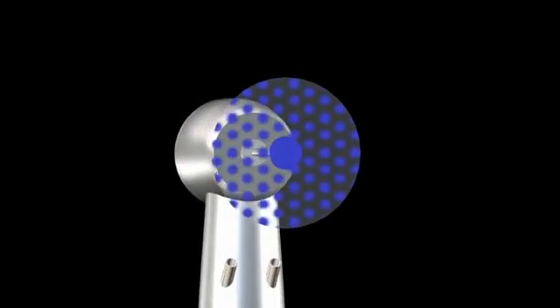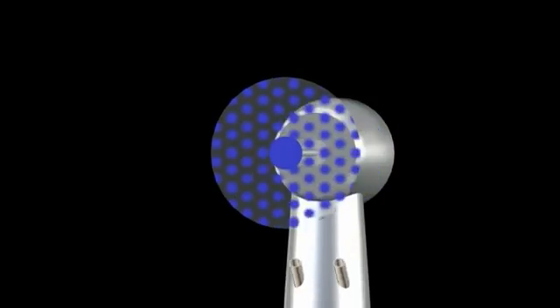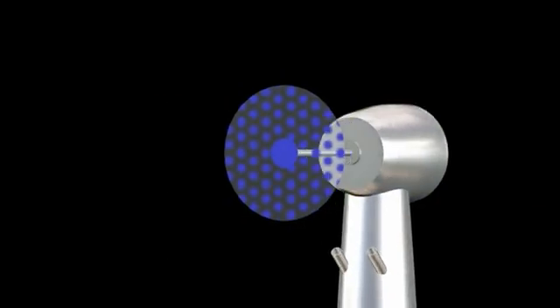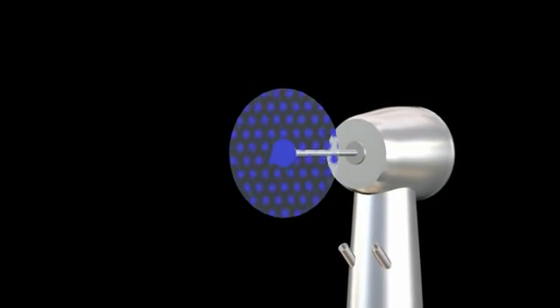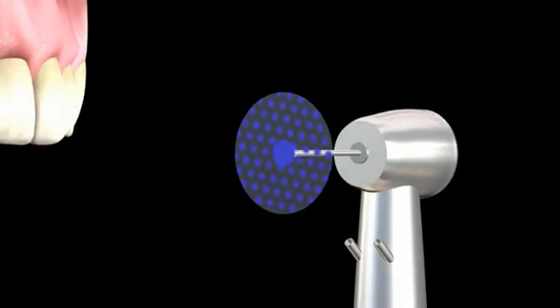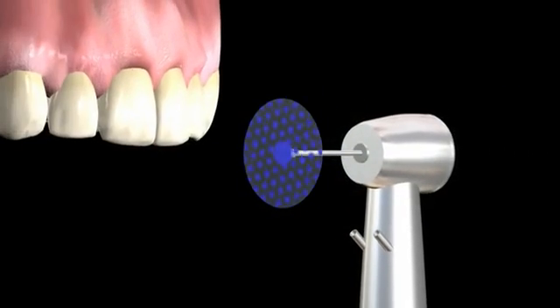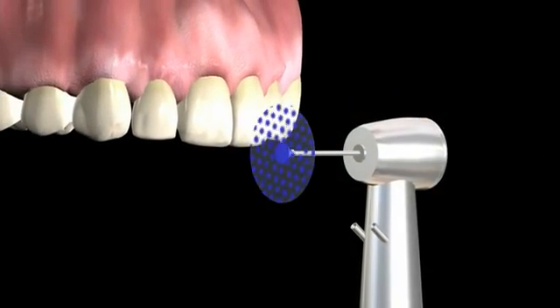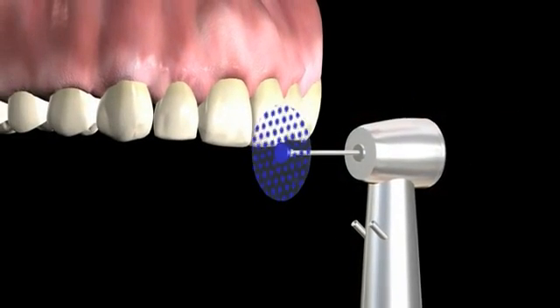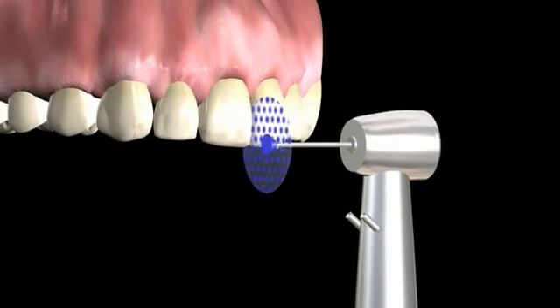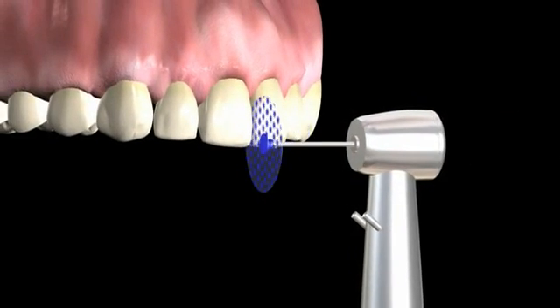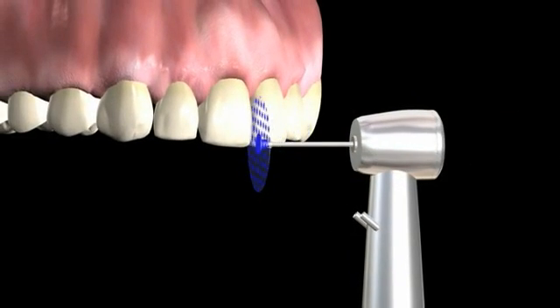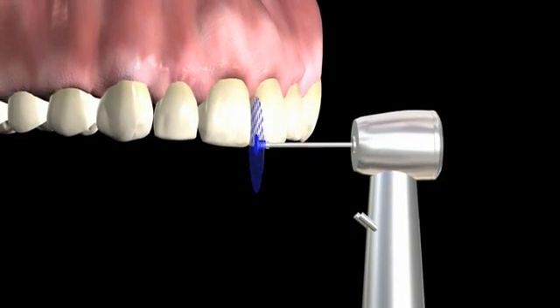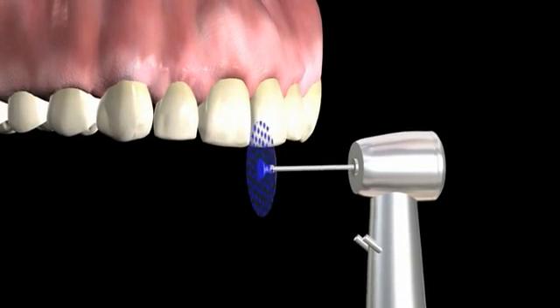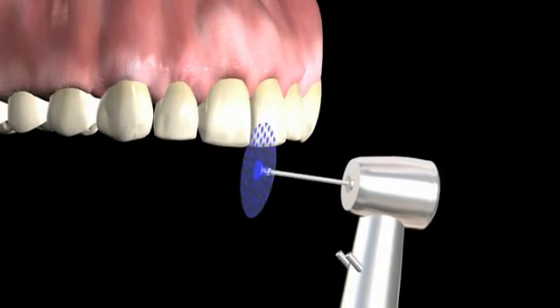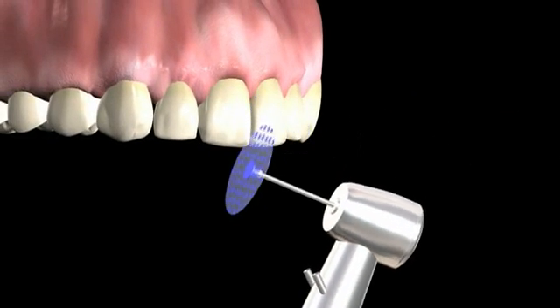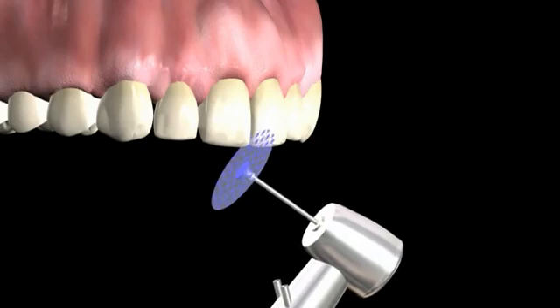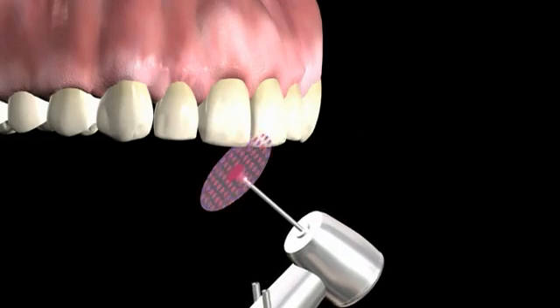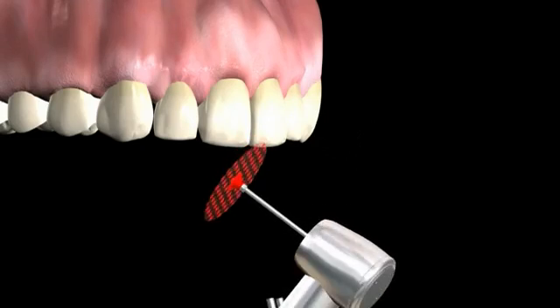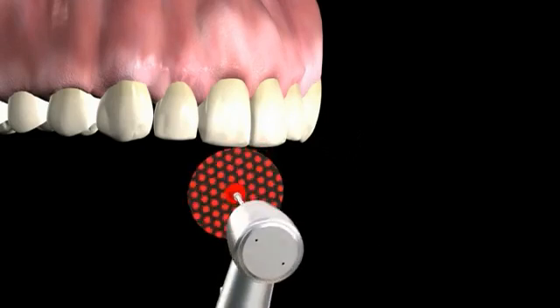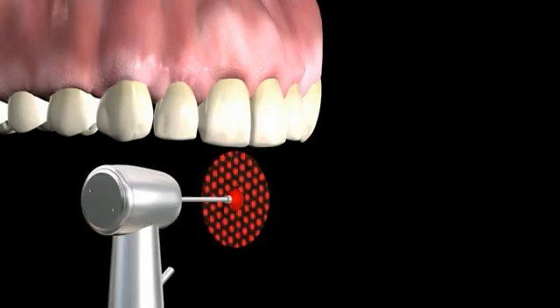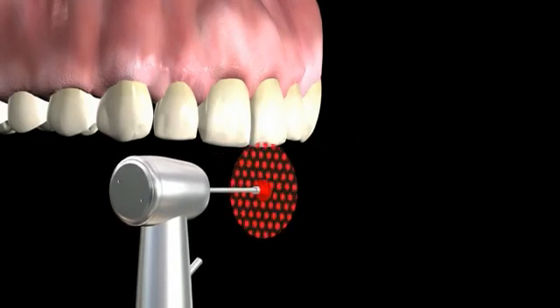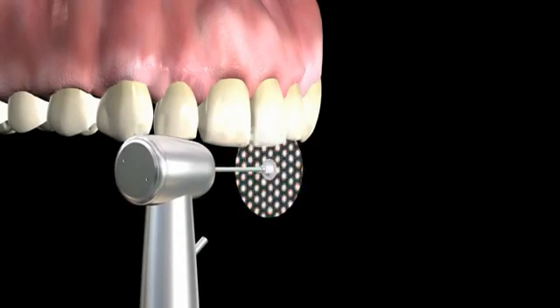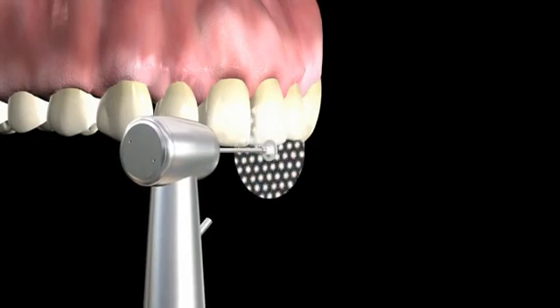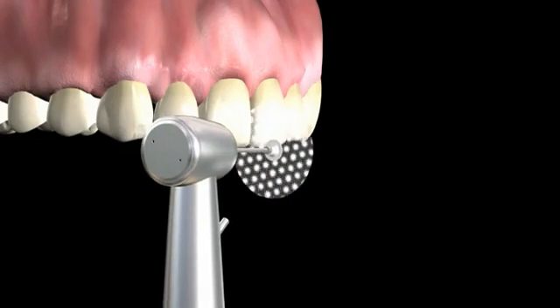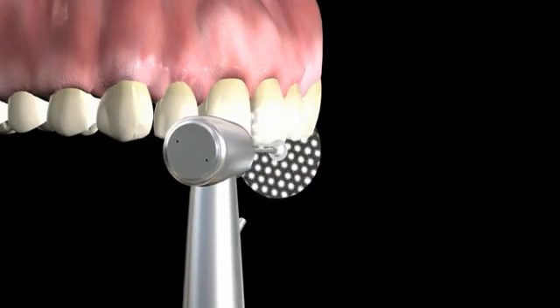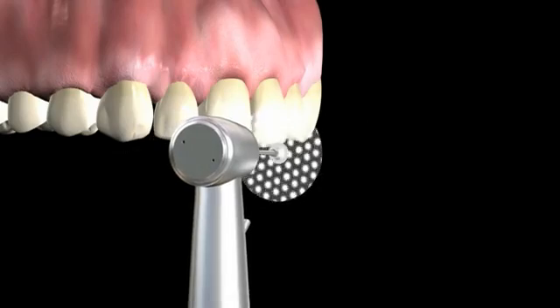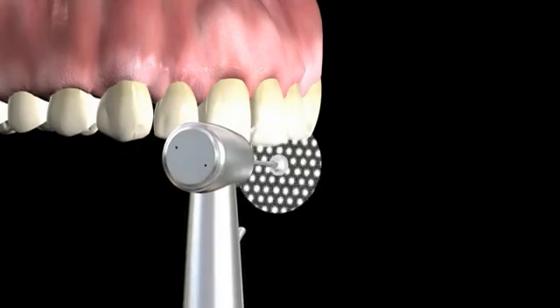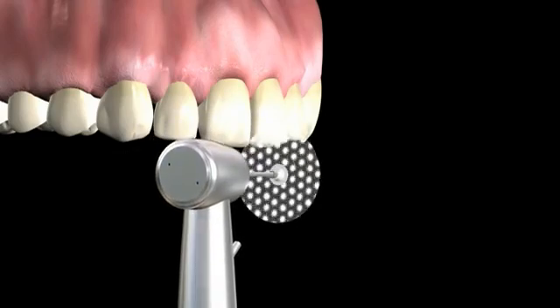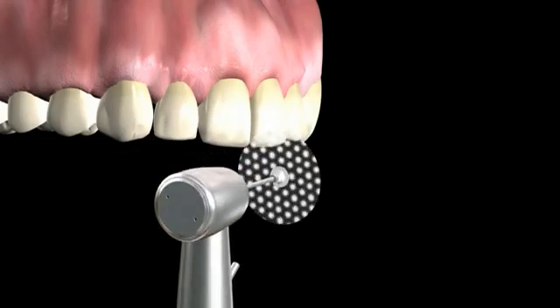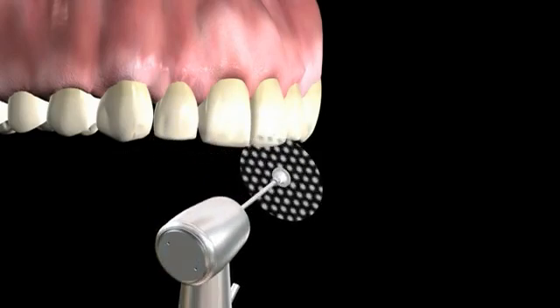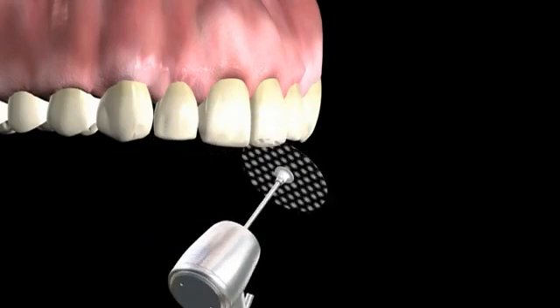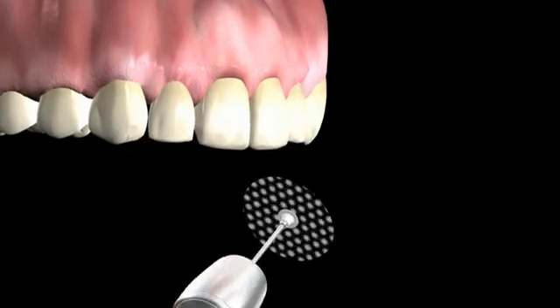Comet's Compost System polishers create a perfectly smooth surface. First, use the blue polishing disc, followed by the red one, and finally the white one. Remember to apply fluoride to the enamel to conclude treatment.